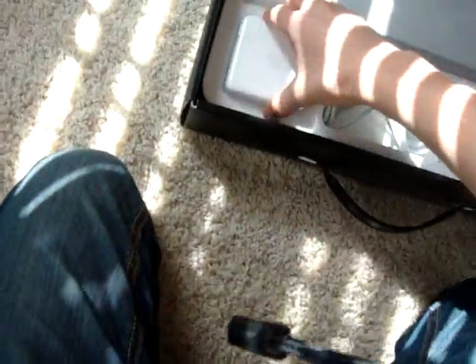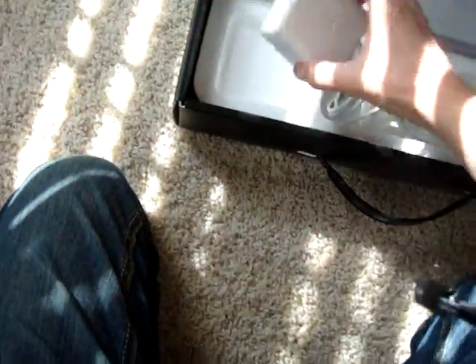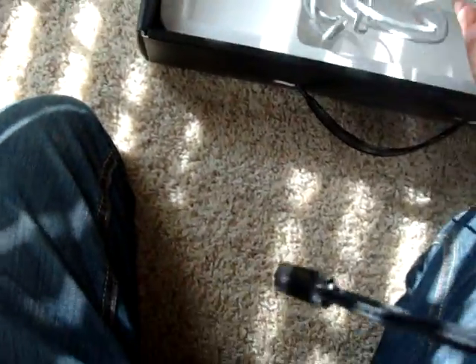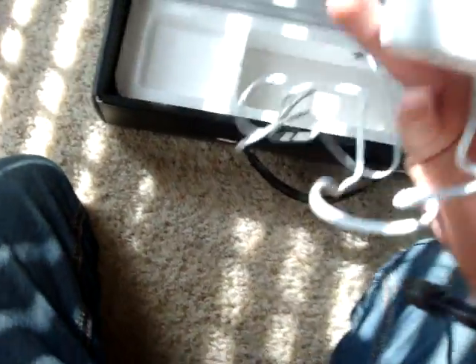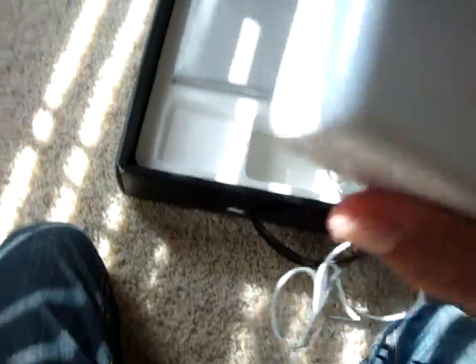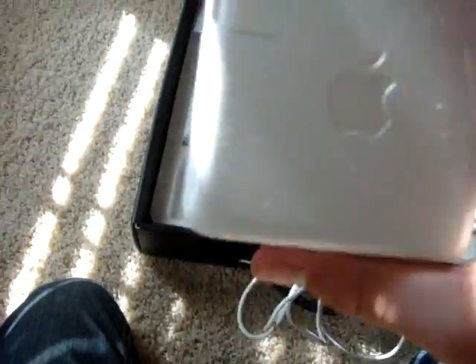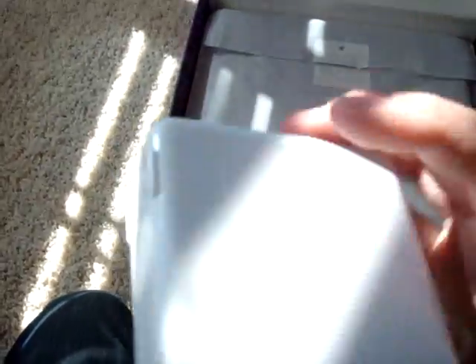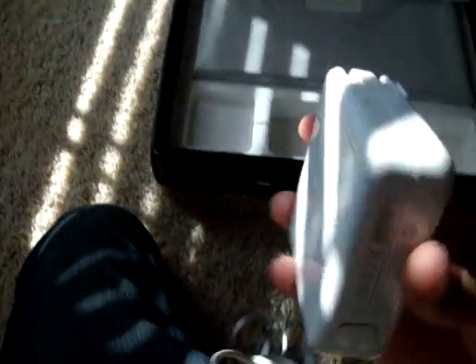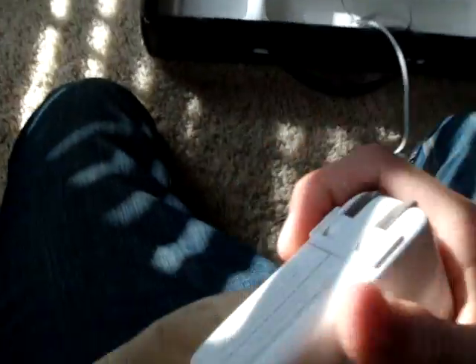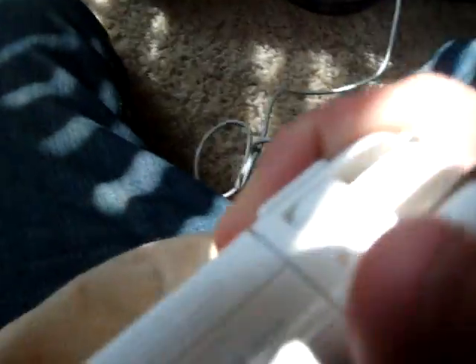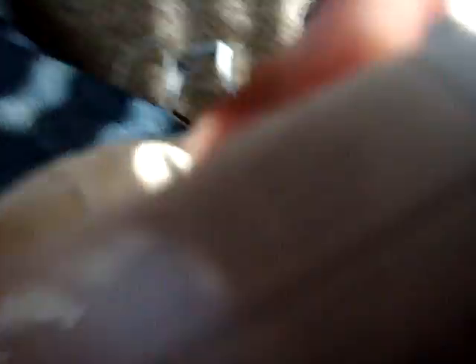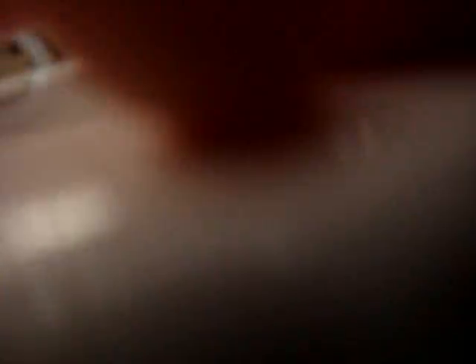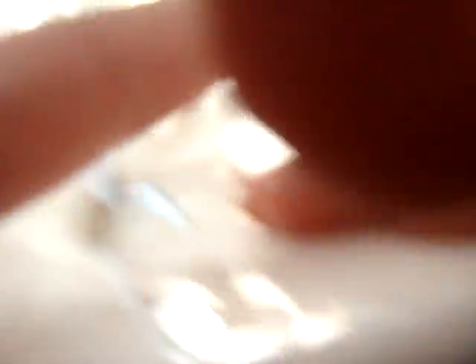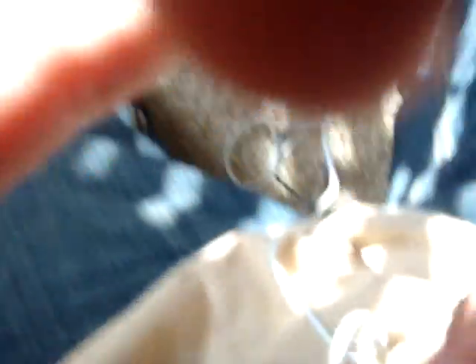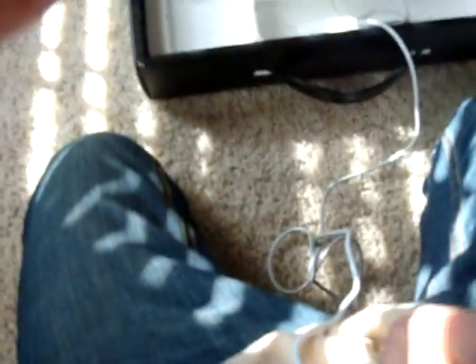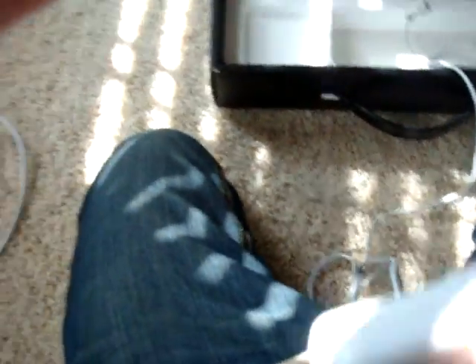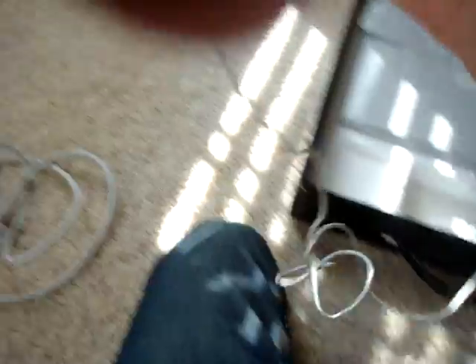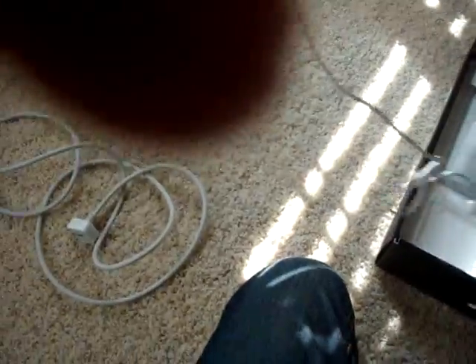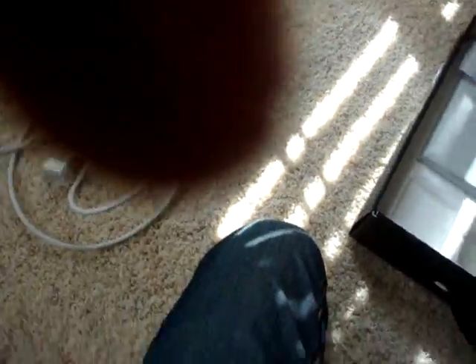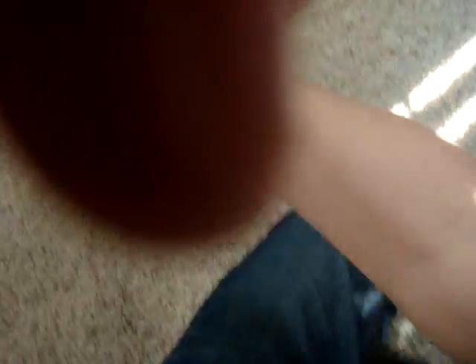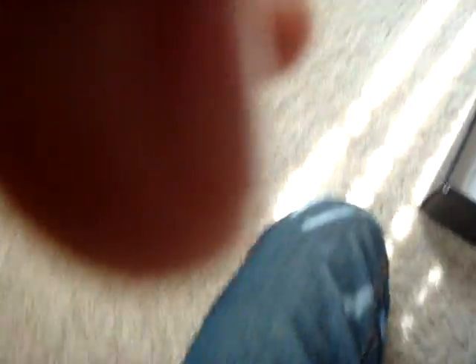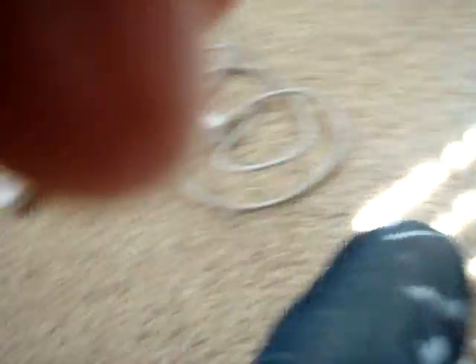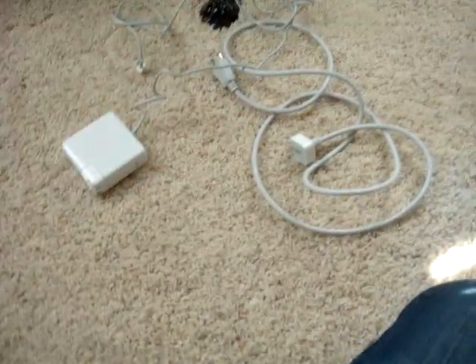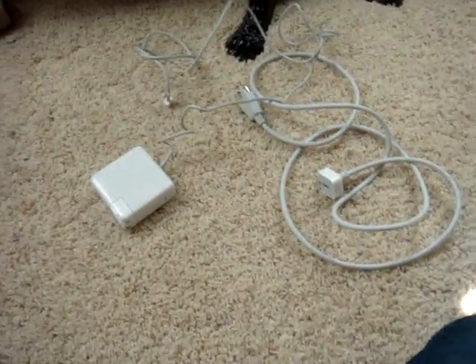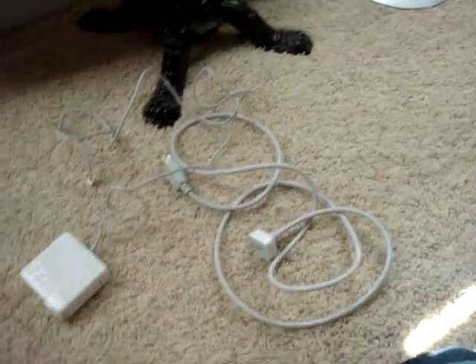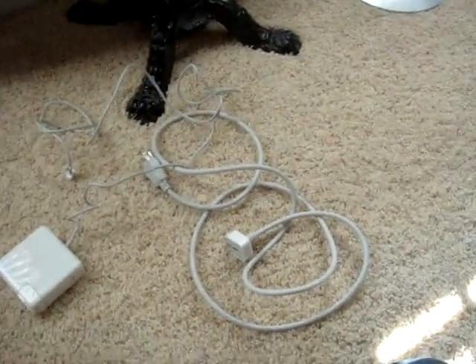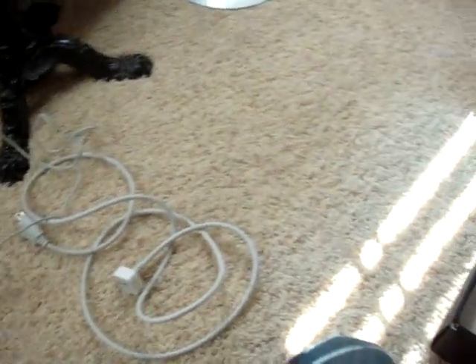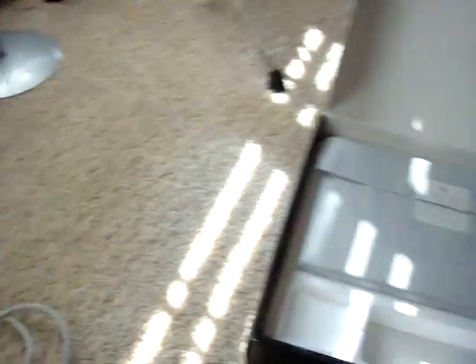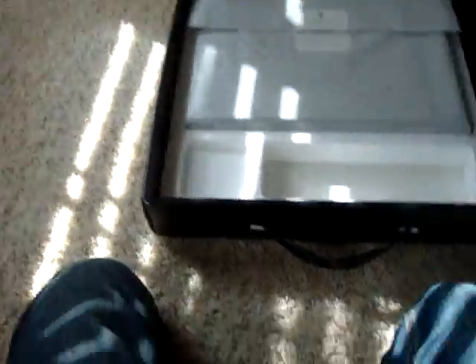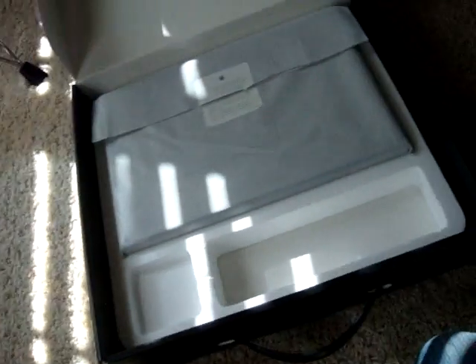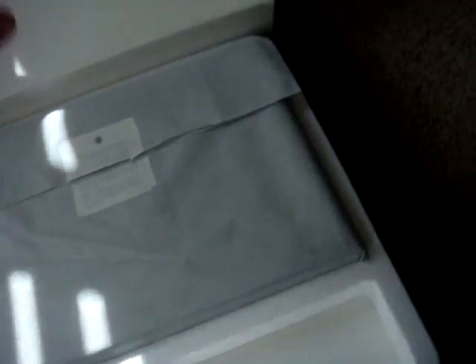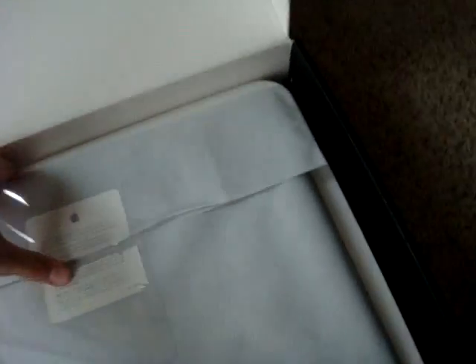Here's the MagSafe adapter, just like a brick, and then you can take this thing off. So you can use it in other countries — you want to get the travel adapter kit, I don't know what it's called.